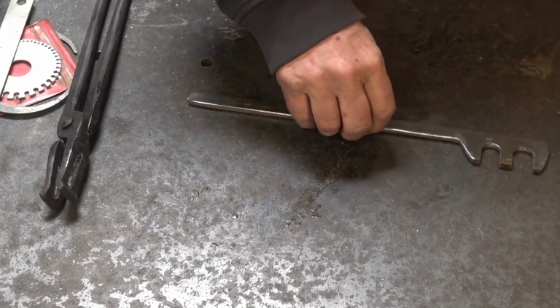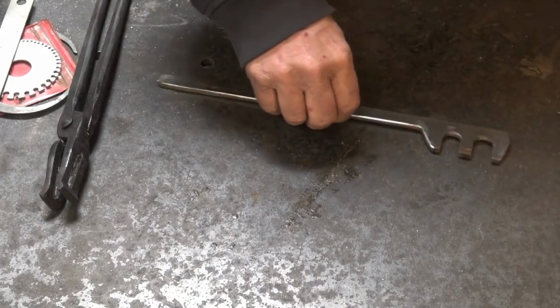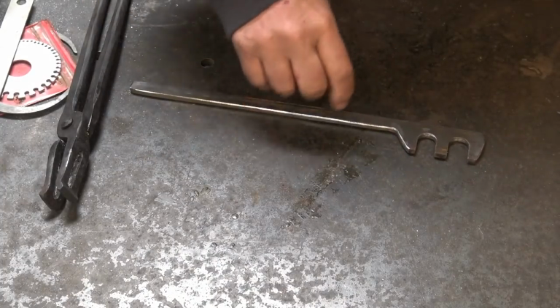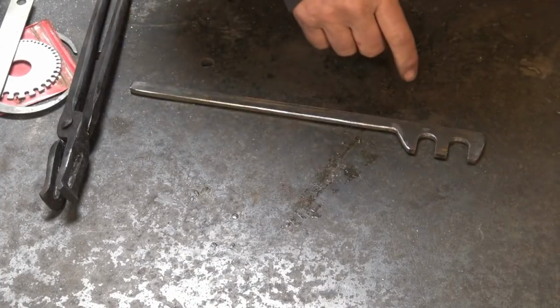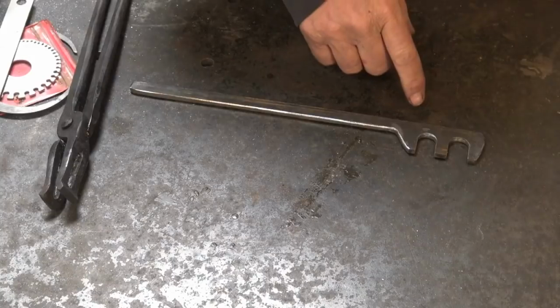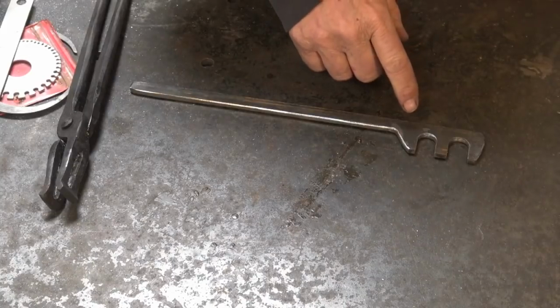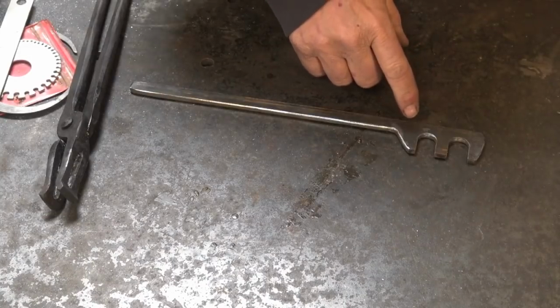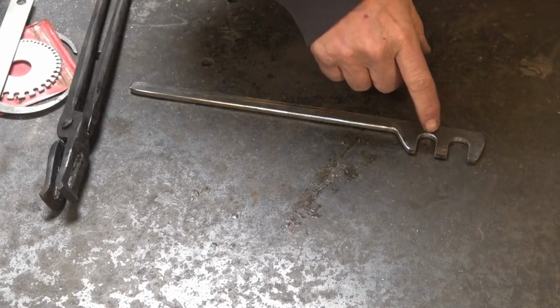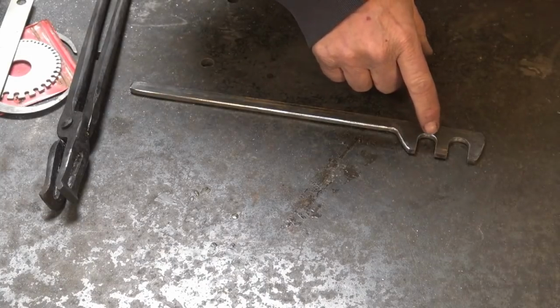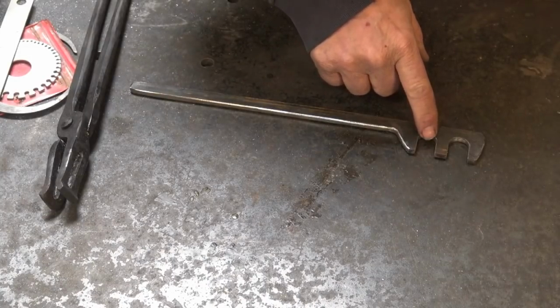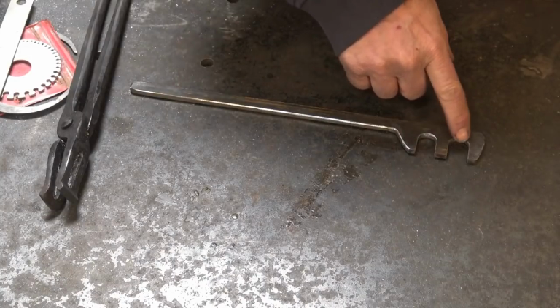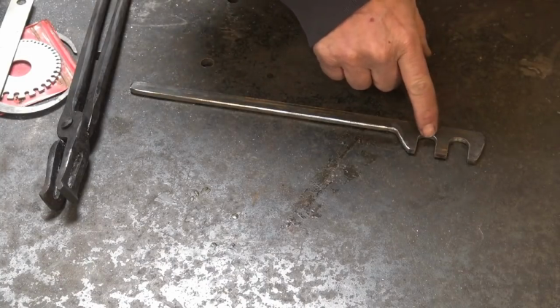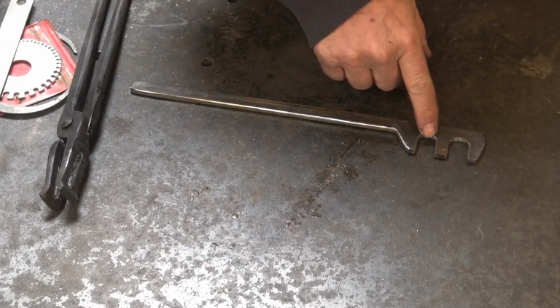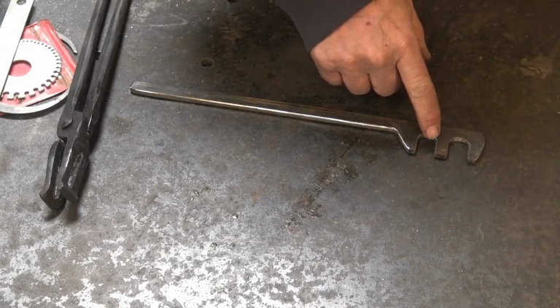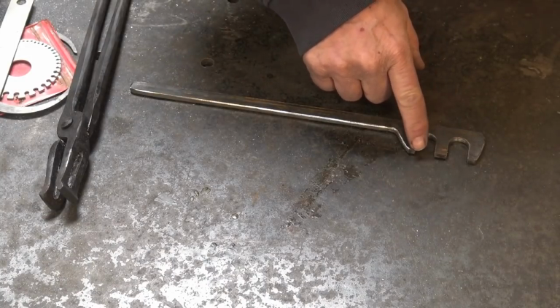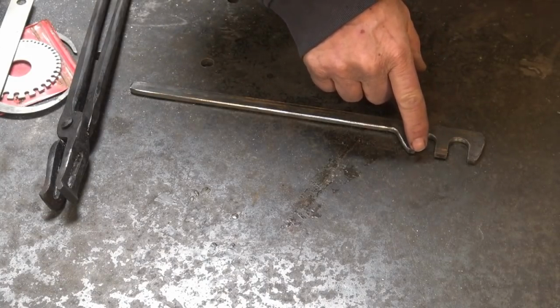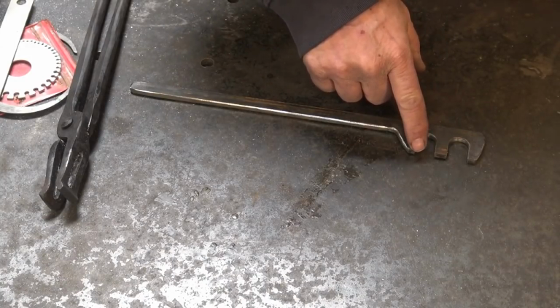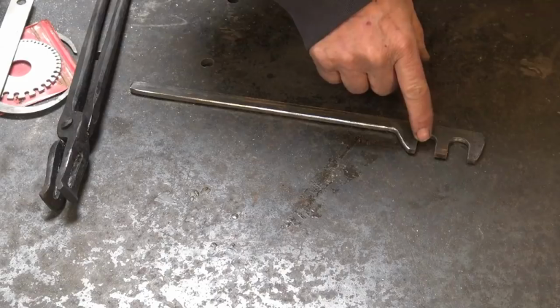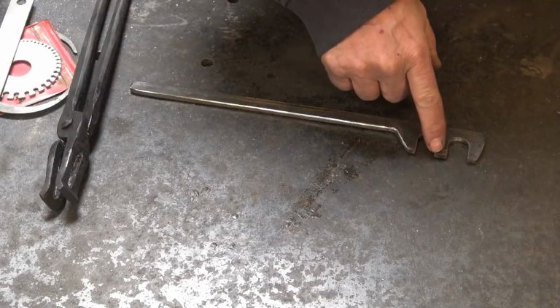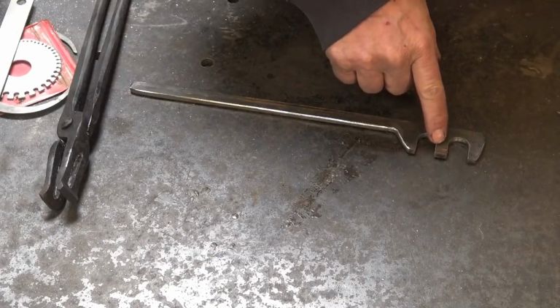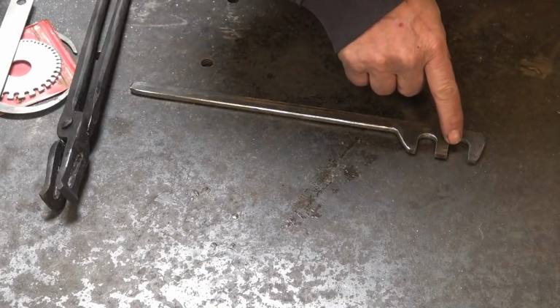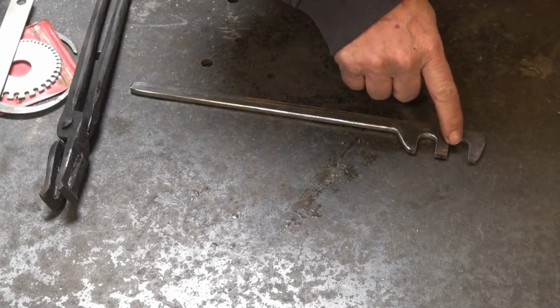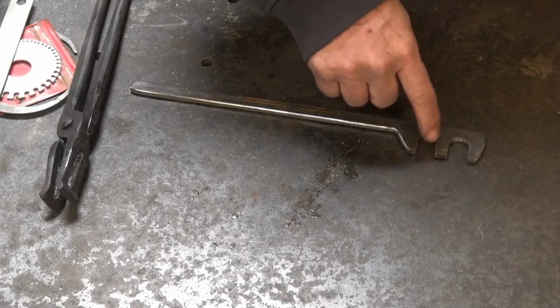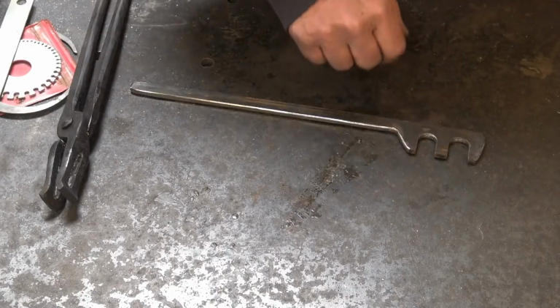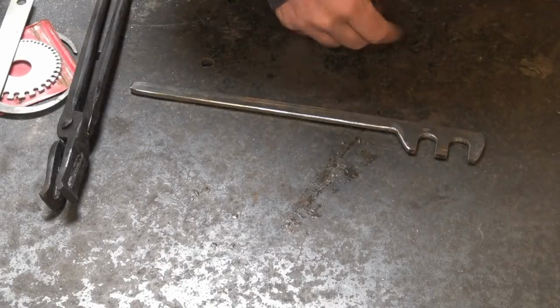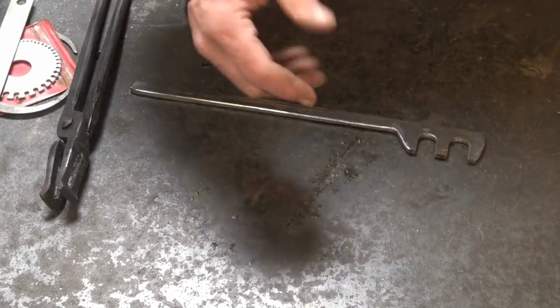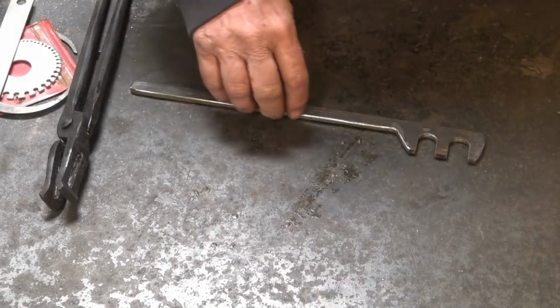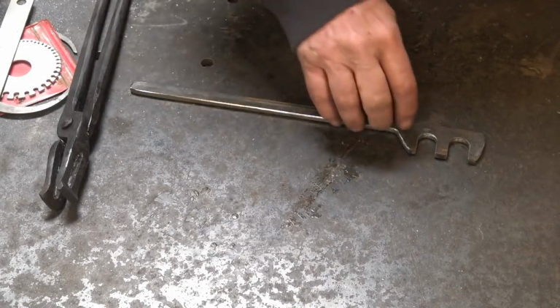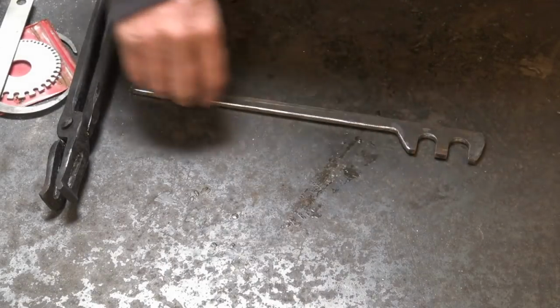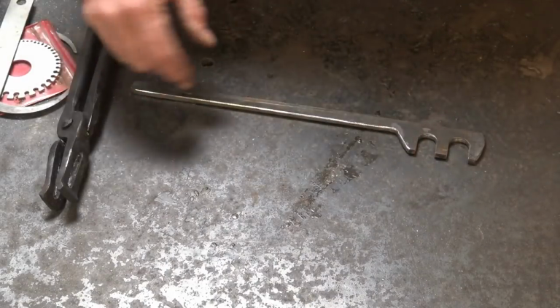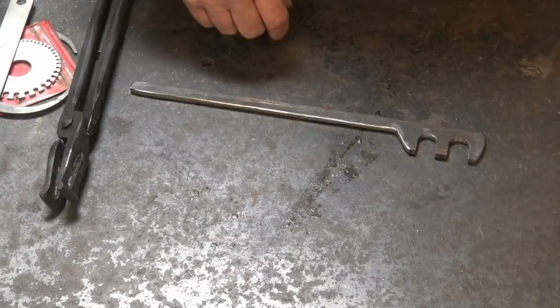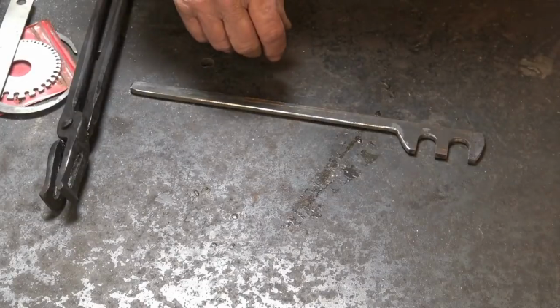All it takes to make one of these is a drill the right size and either a hacksaw or a bandsaw to cut the slots out, then clean it up with a file — no big deal. You can forge the handle to whatever you want.